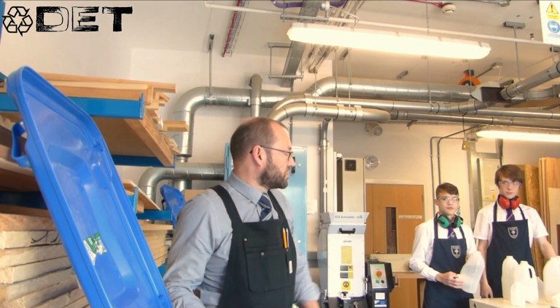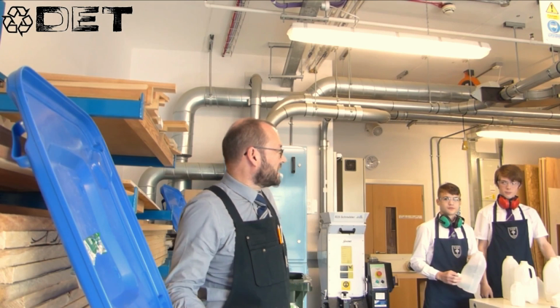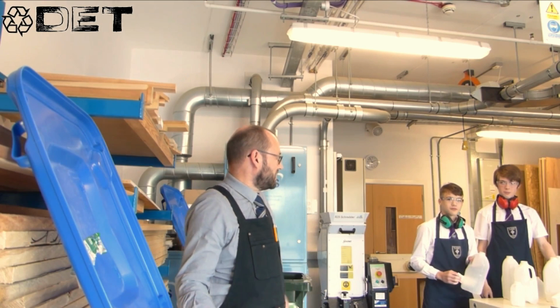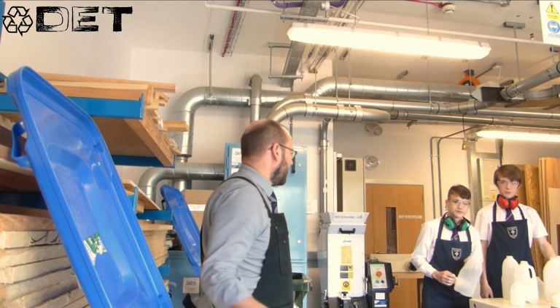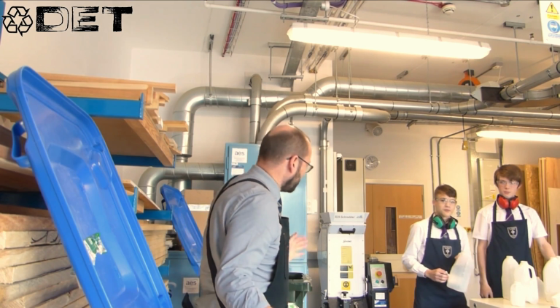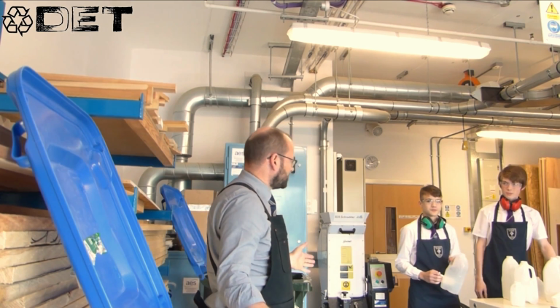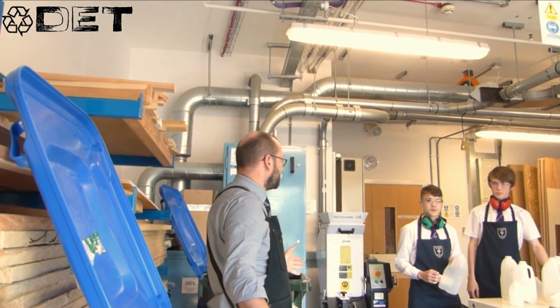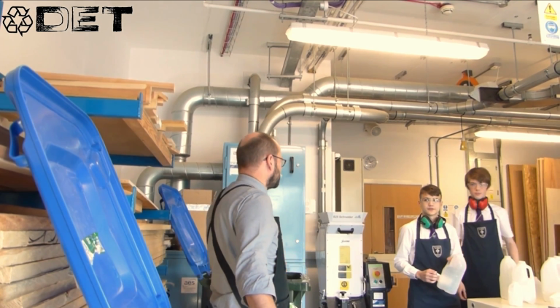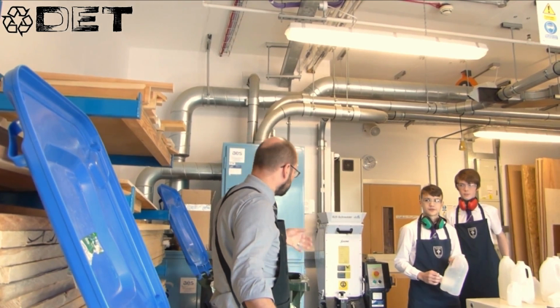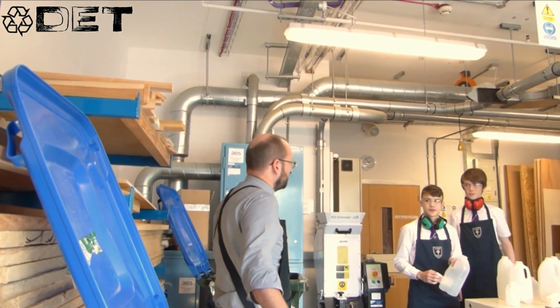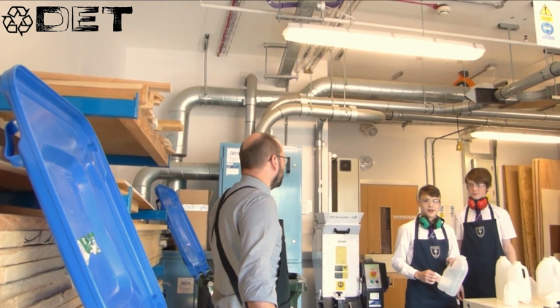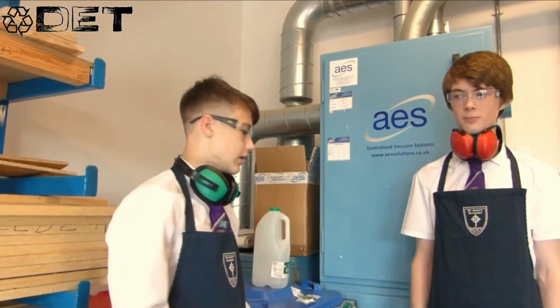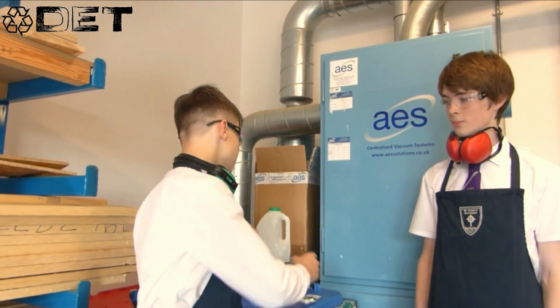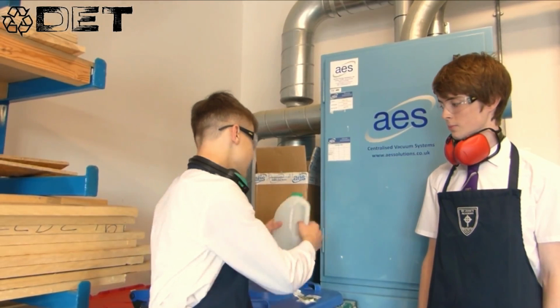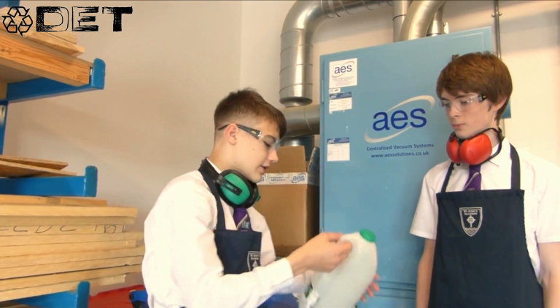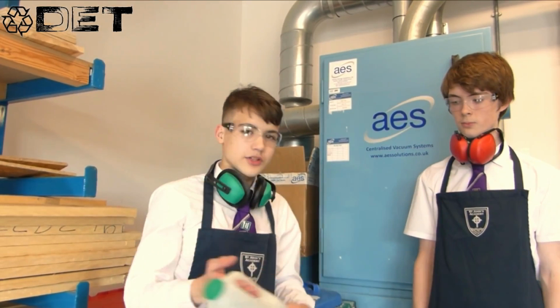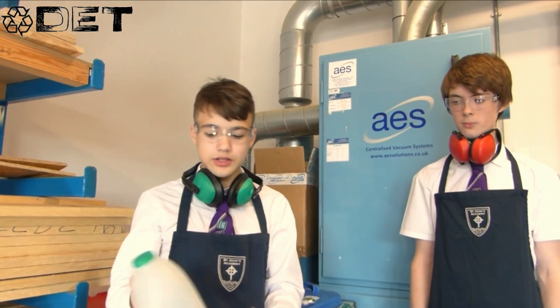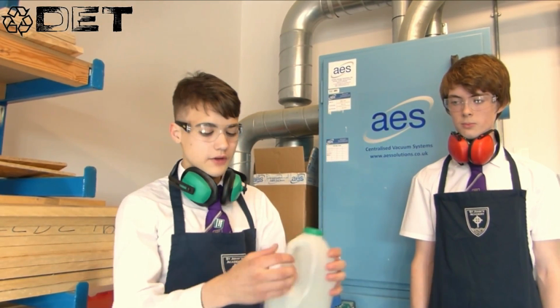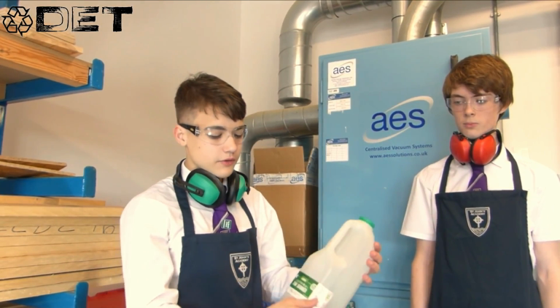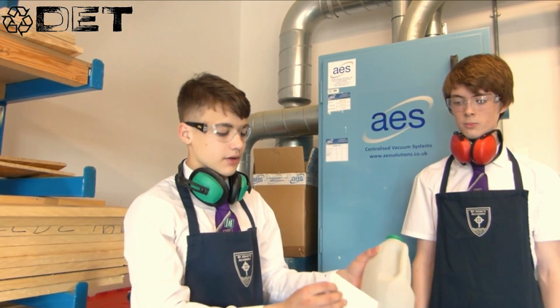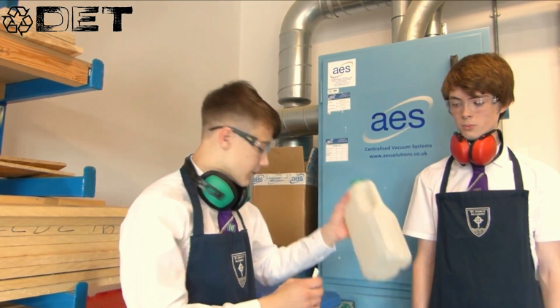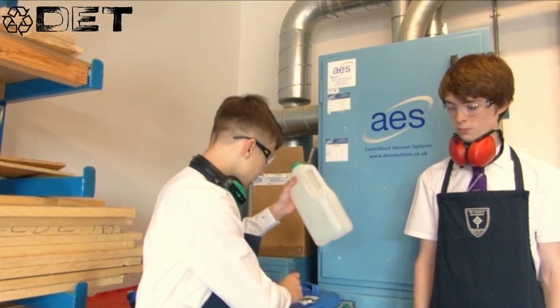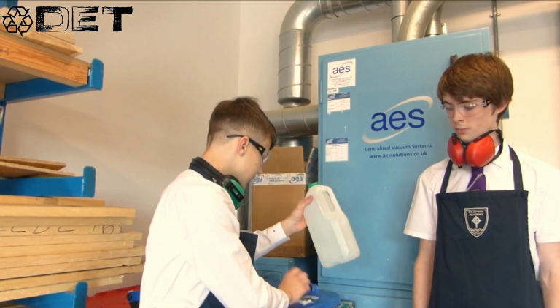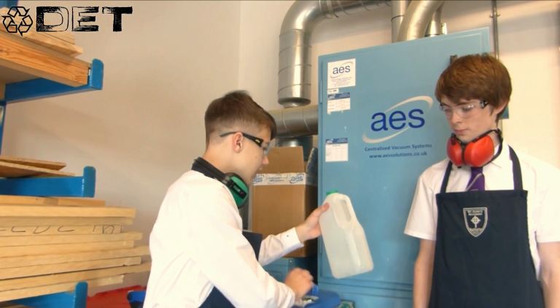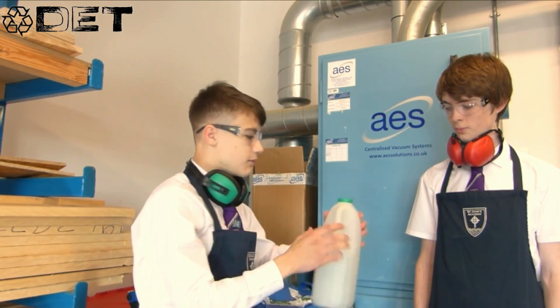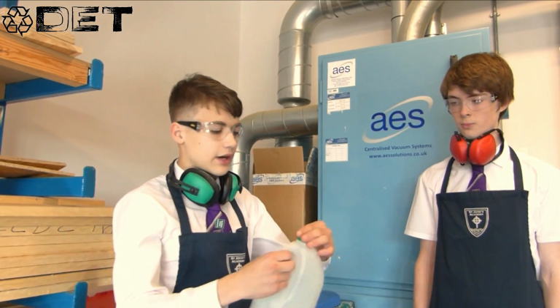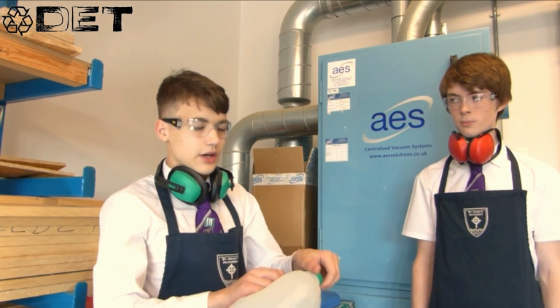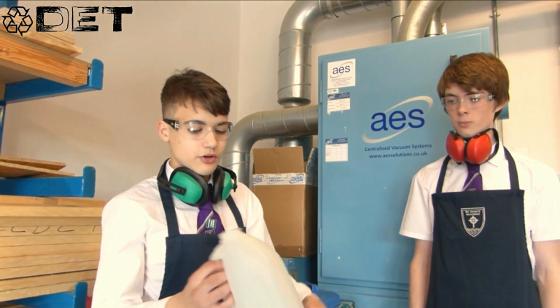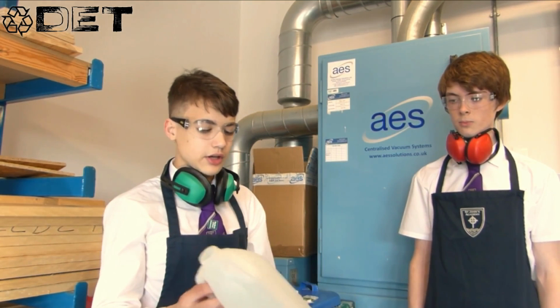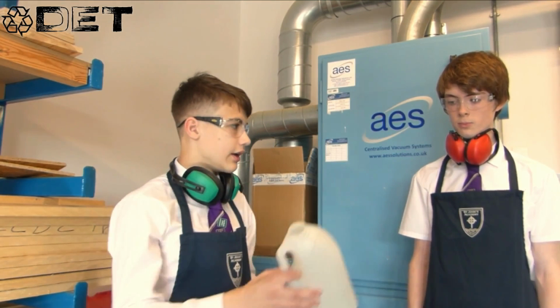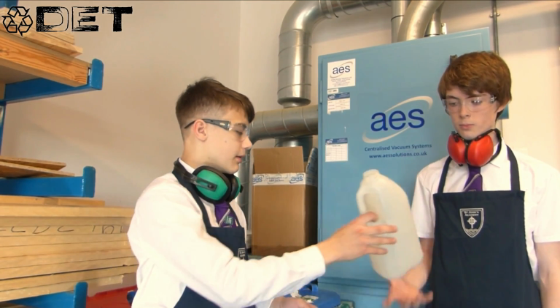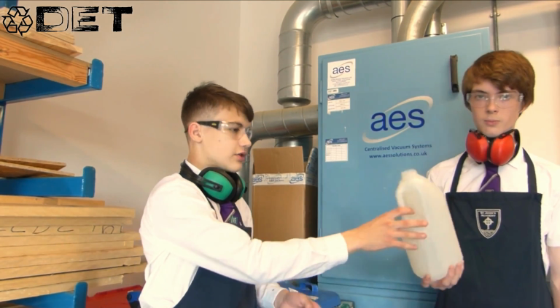Now Scott and Martin here are the first stage of the process — can you explain to us what you do? So what we do, we receive bales like these, then we remove the labels from them, stick it on the spin and we remove the caps and make sure they're clean, and then I'll pass it on to Scott.